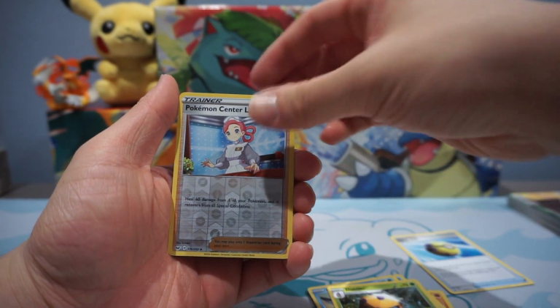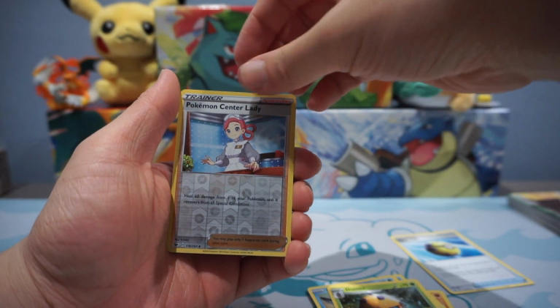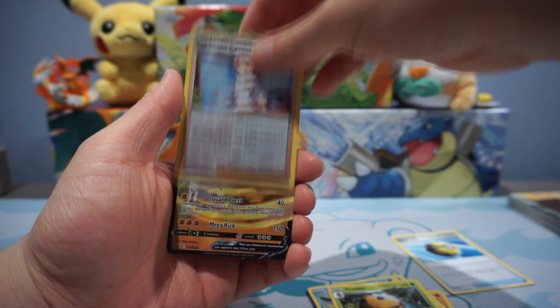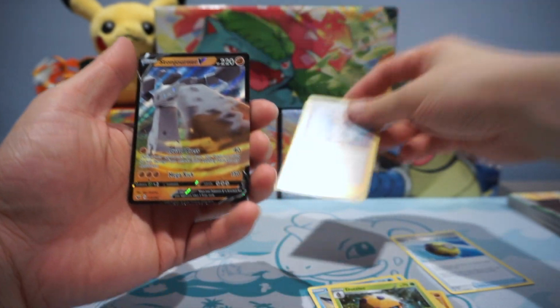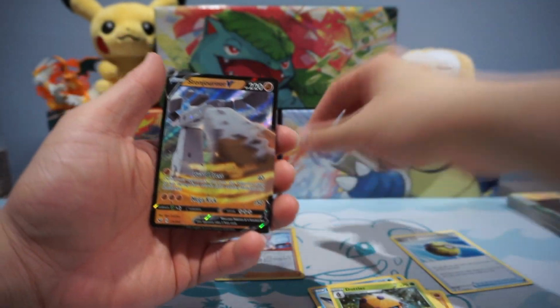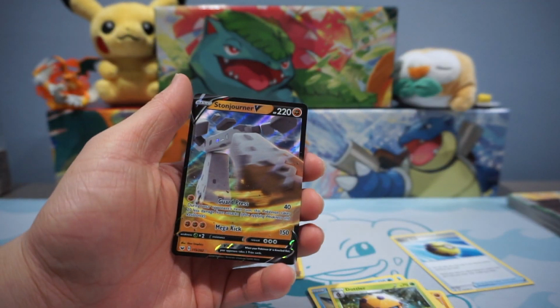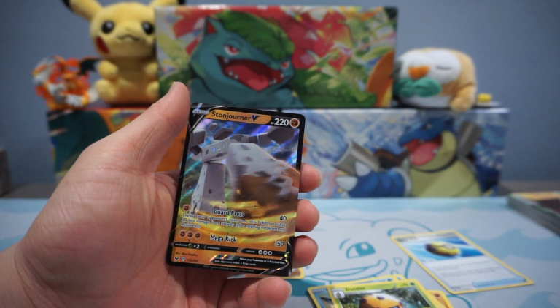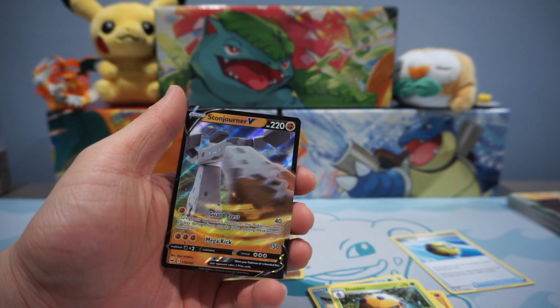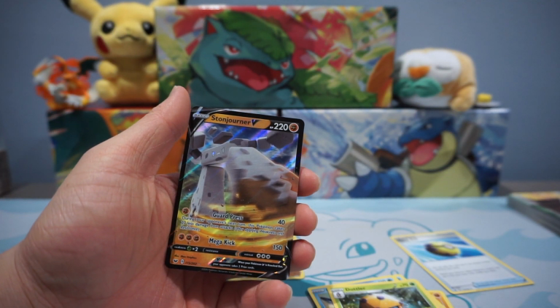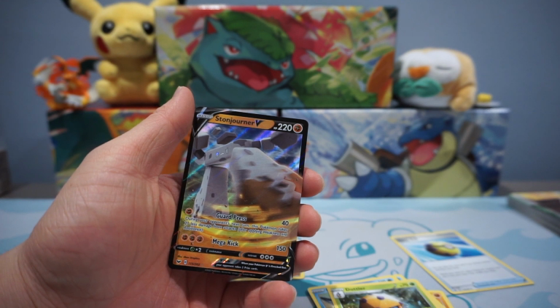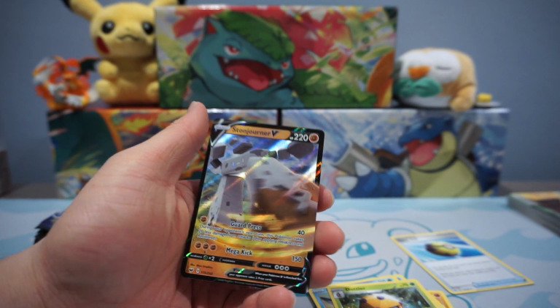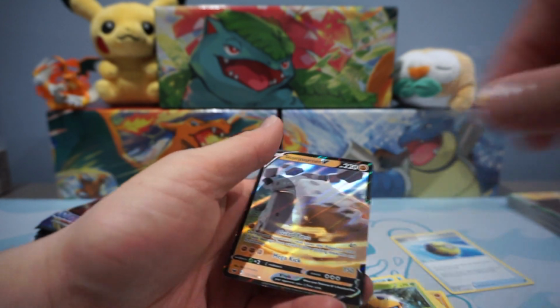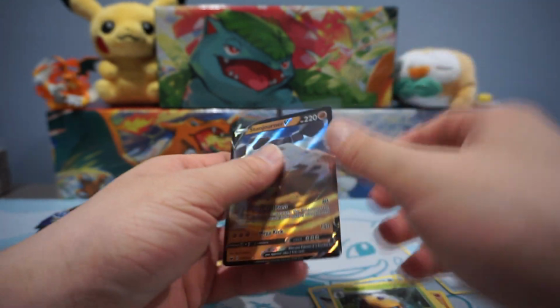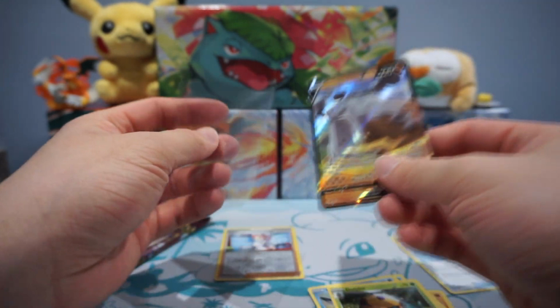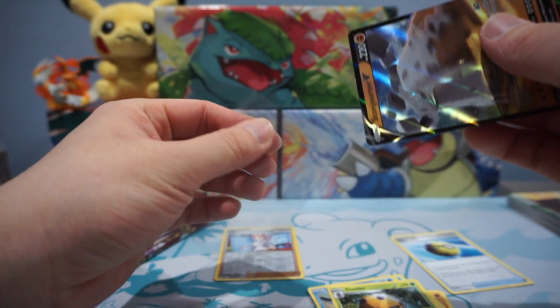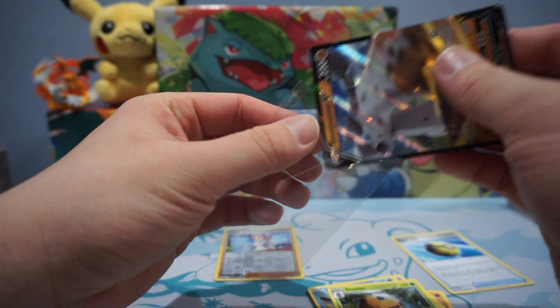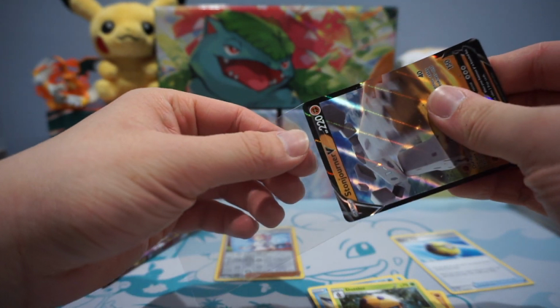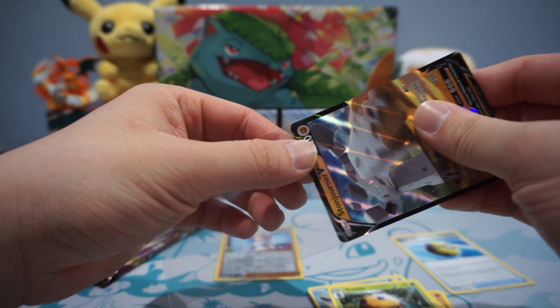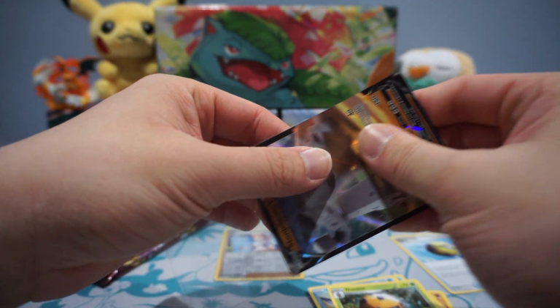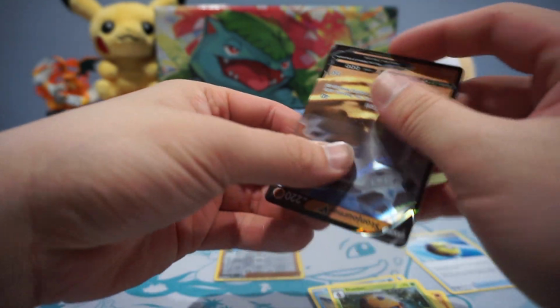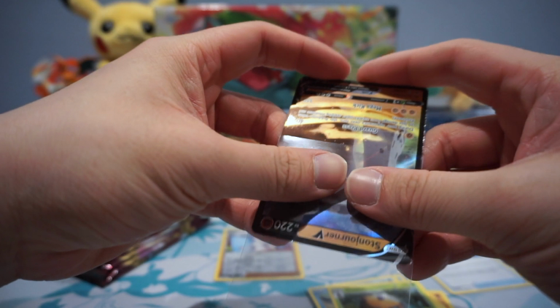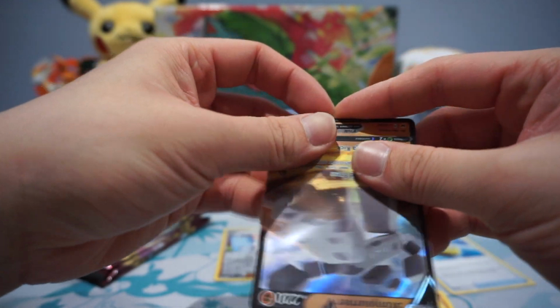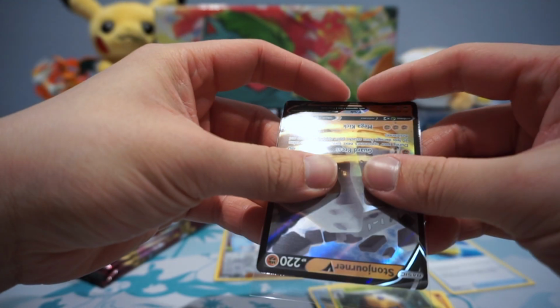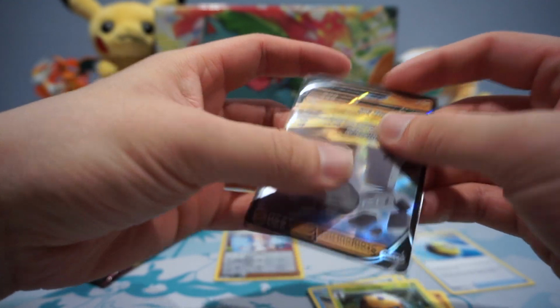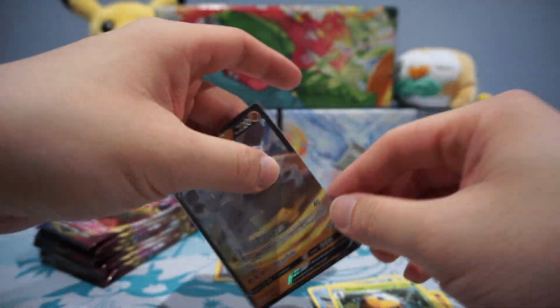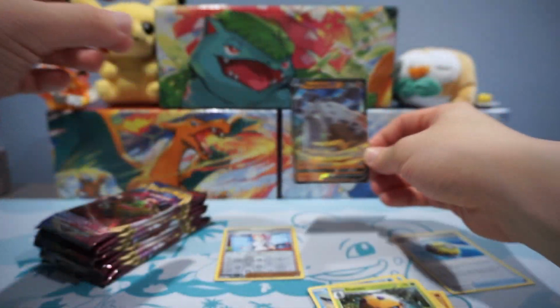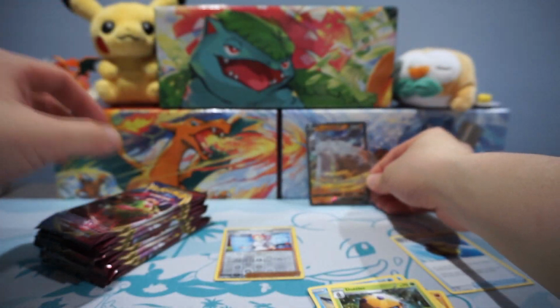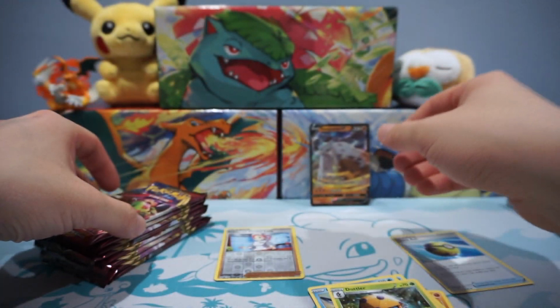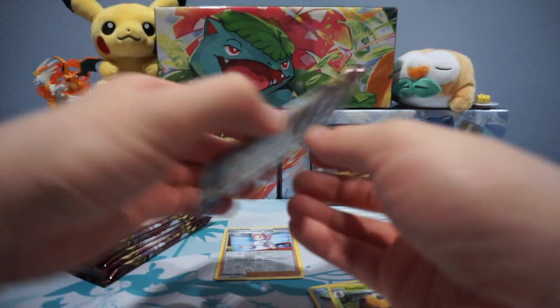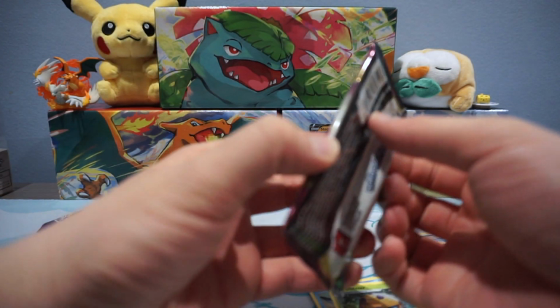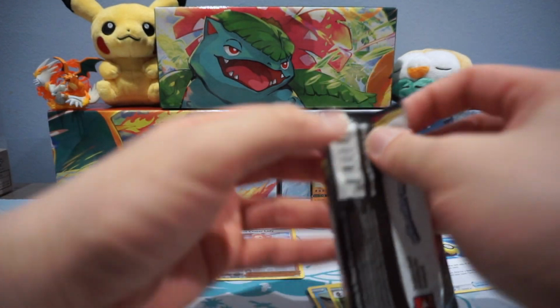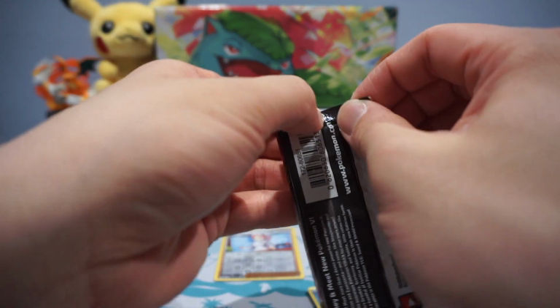Reverse Holo Pokemon Center Lady. And a Stonejourner V! First Ultra Rare, first pack. Not bad — I do have that already, honestly.